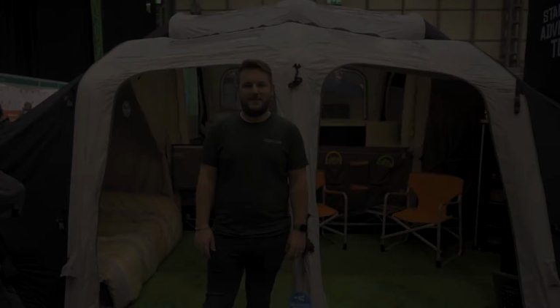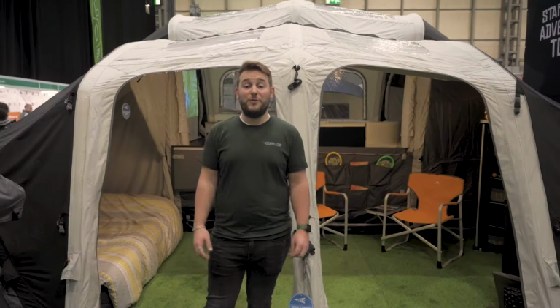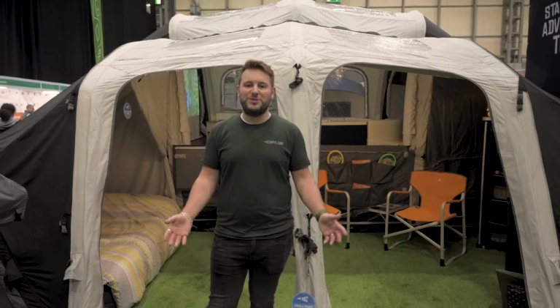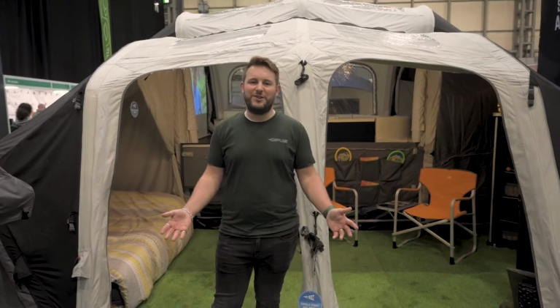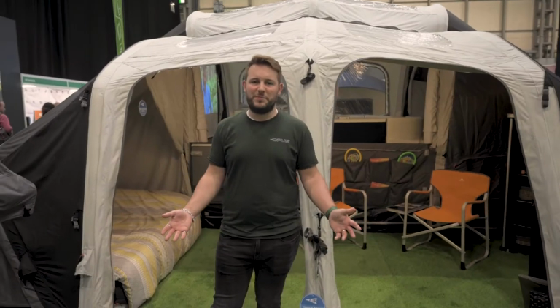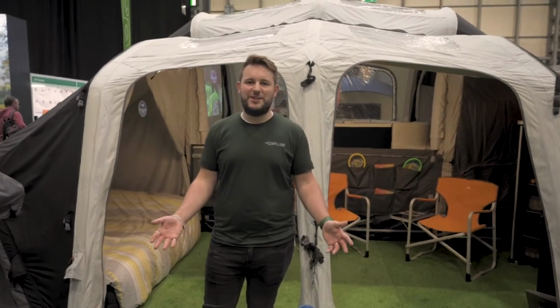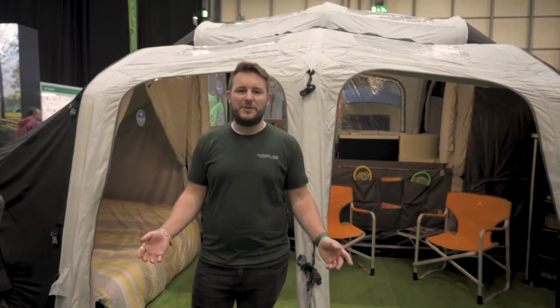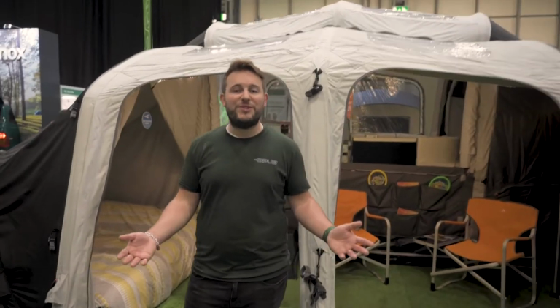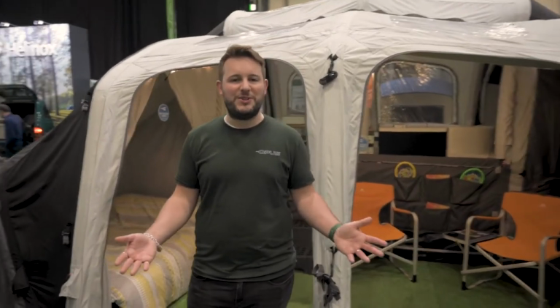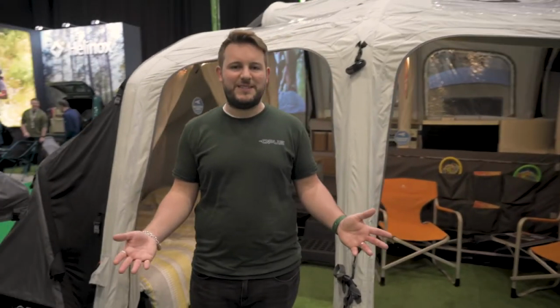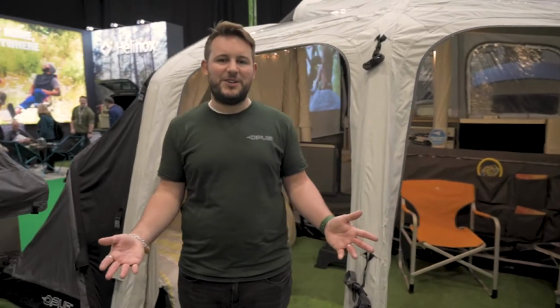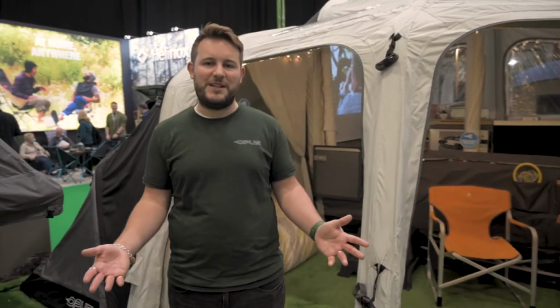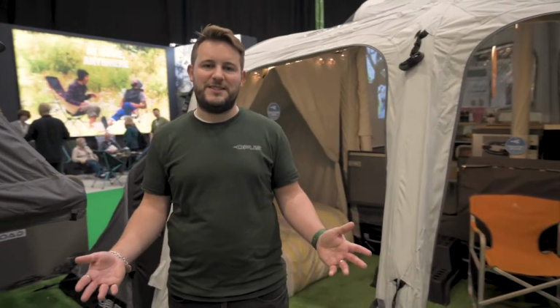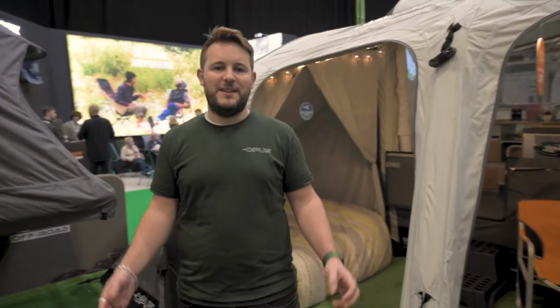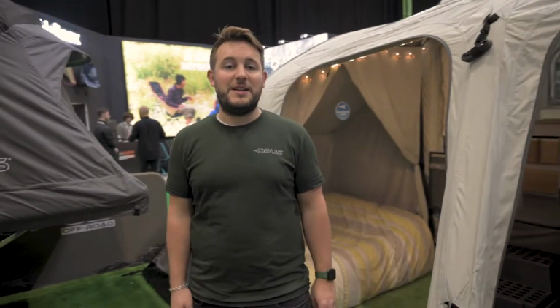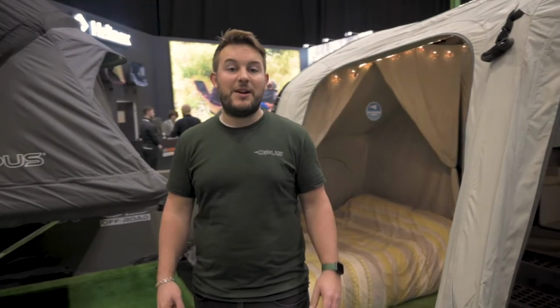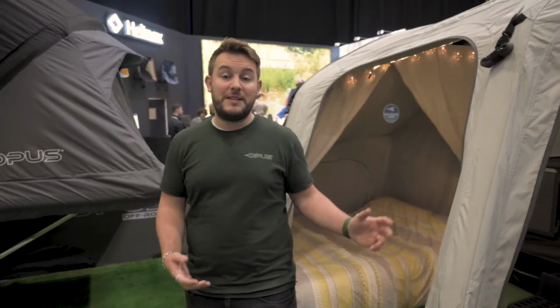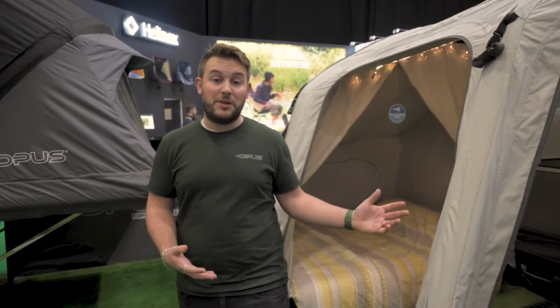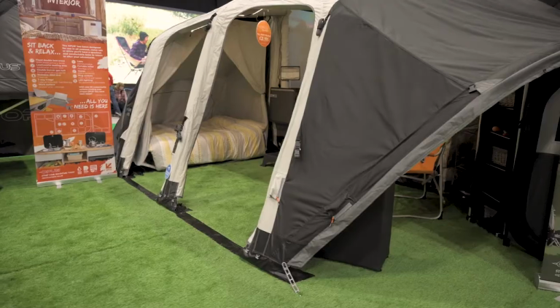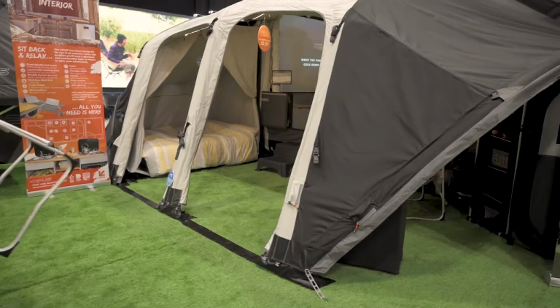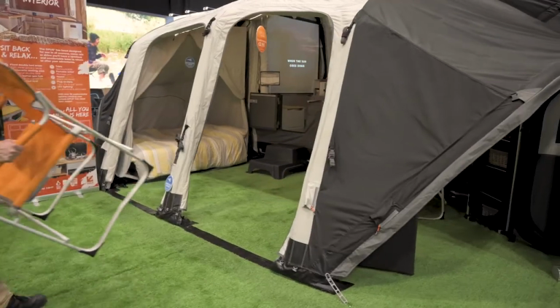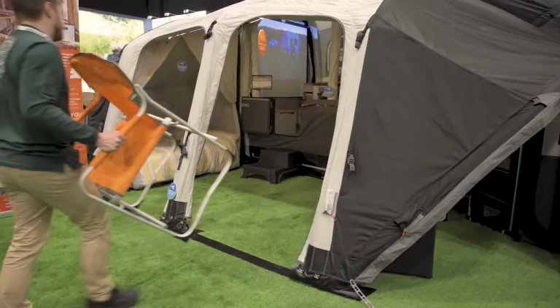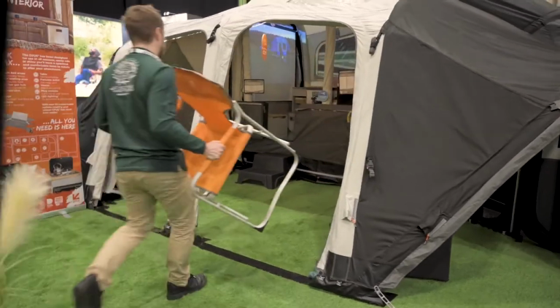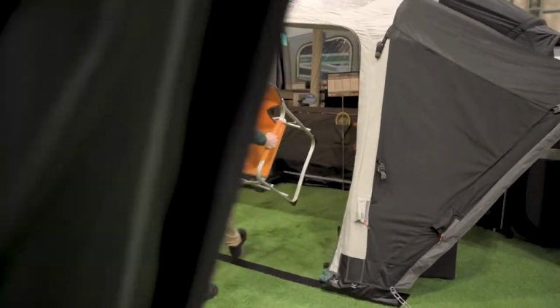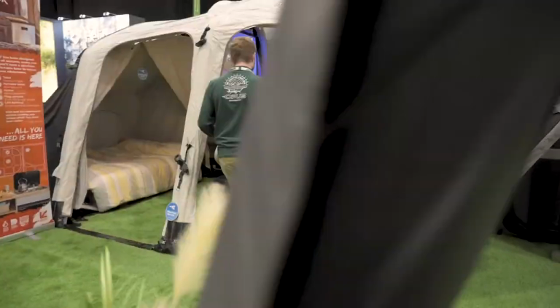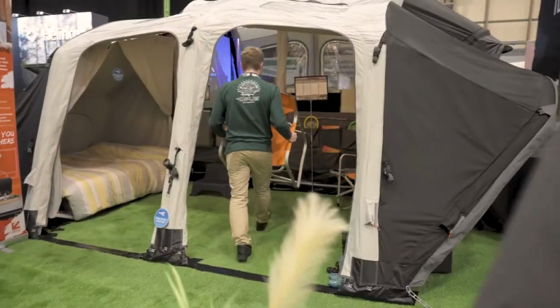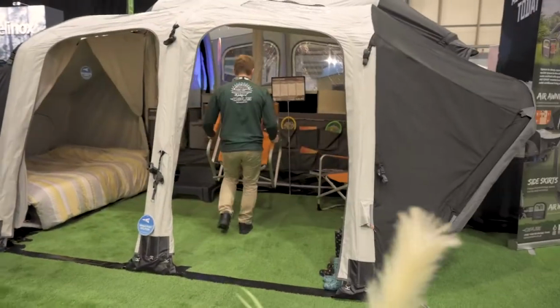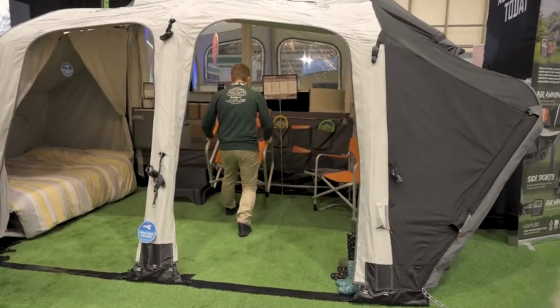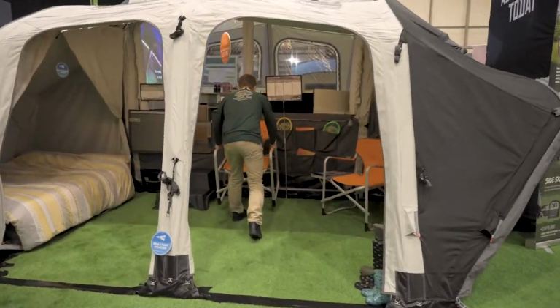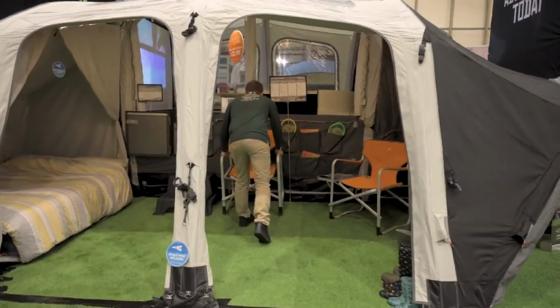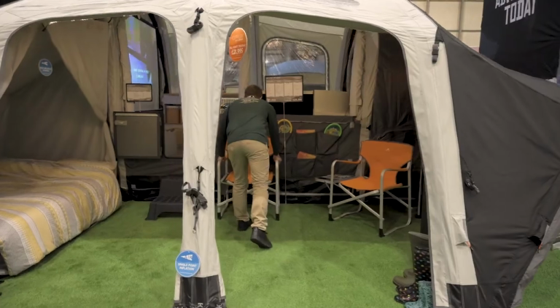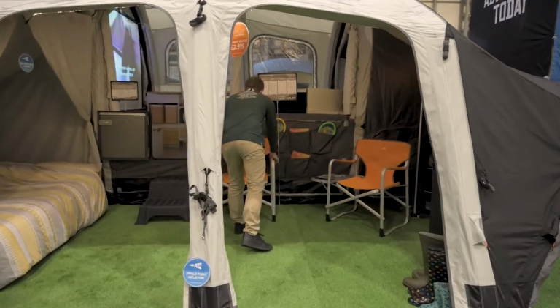The full Monty Allroad Opus is loaded with everything you need to start your adventures. The amazing air inflated awning provides an additional two-bedroom areas along with a large living space and mountains of additional storage.